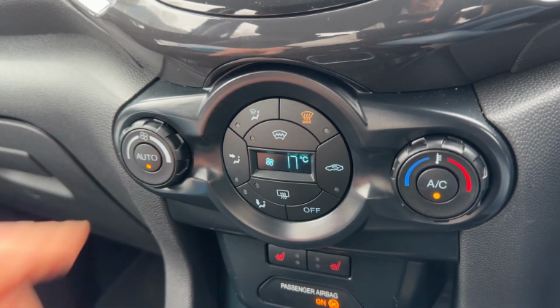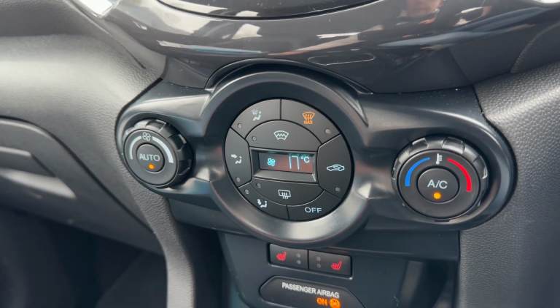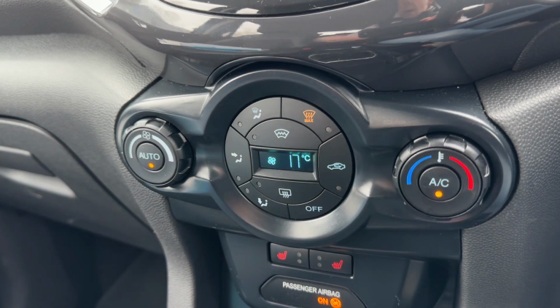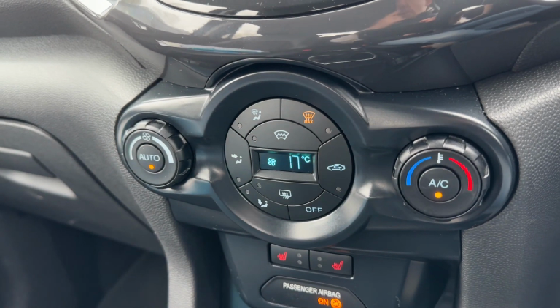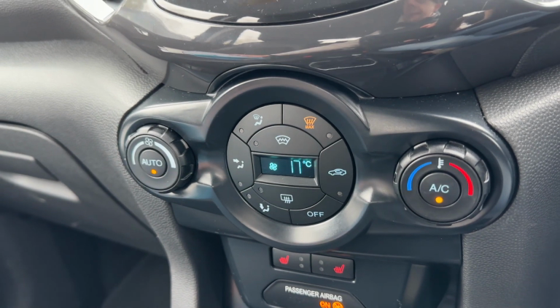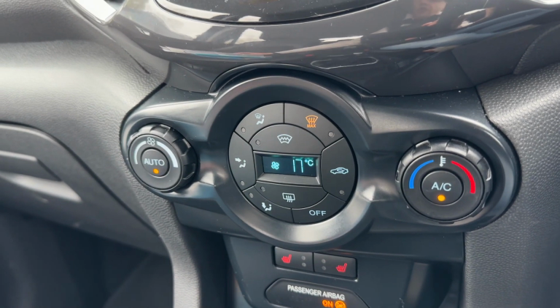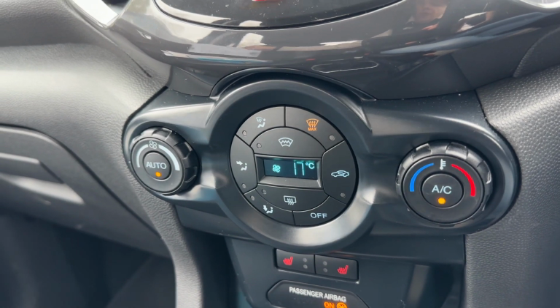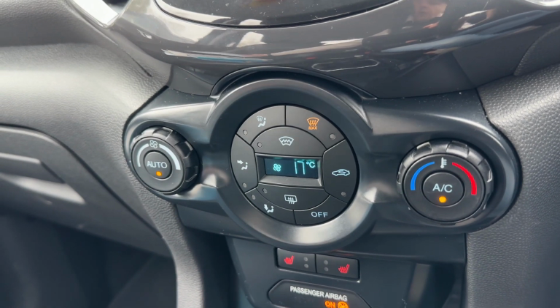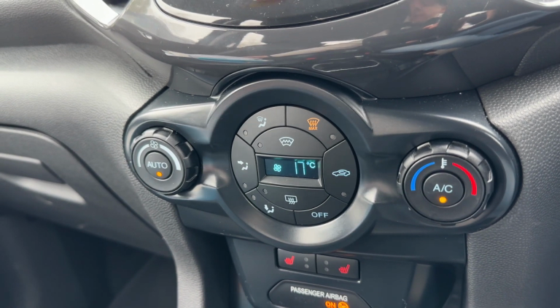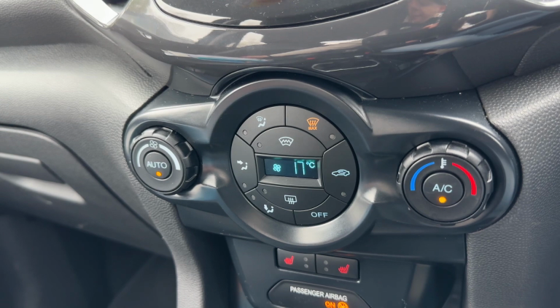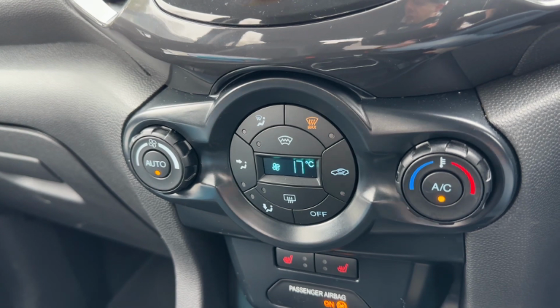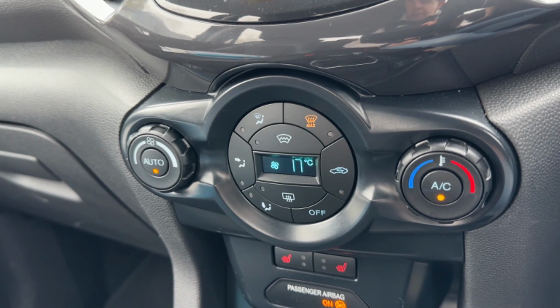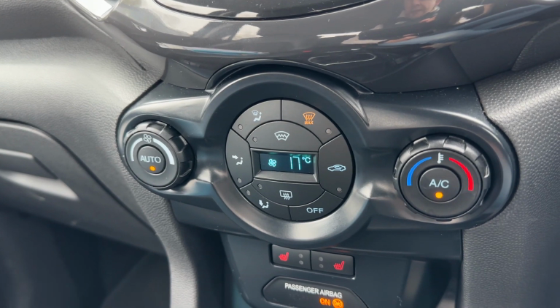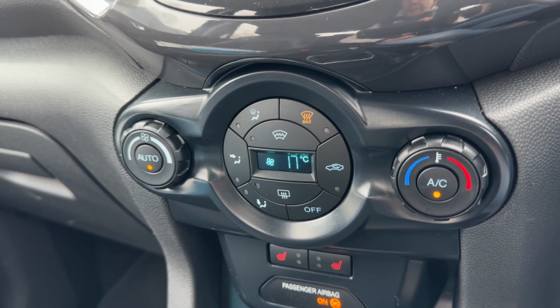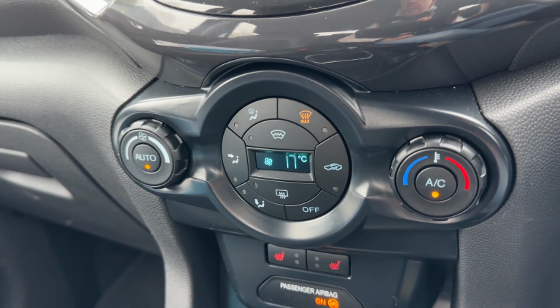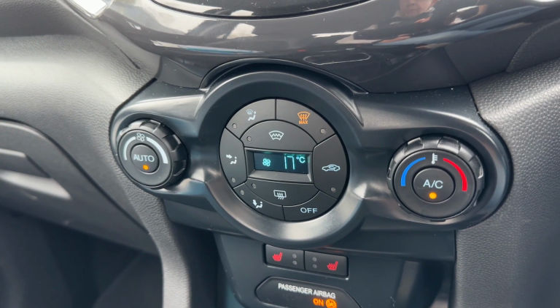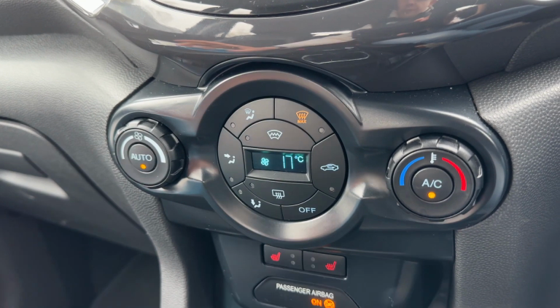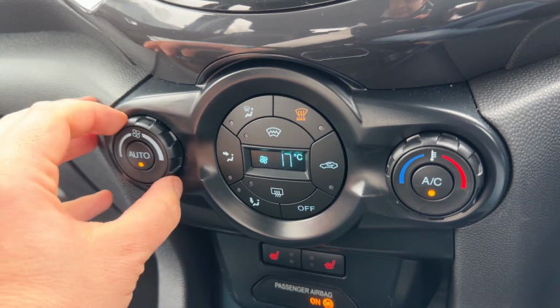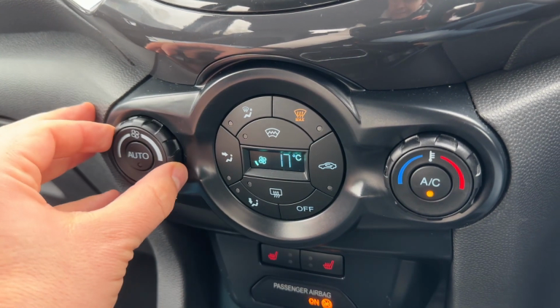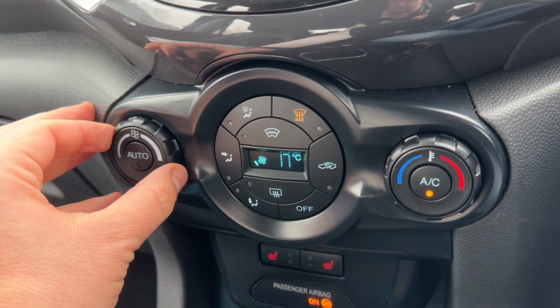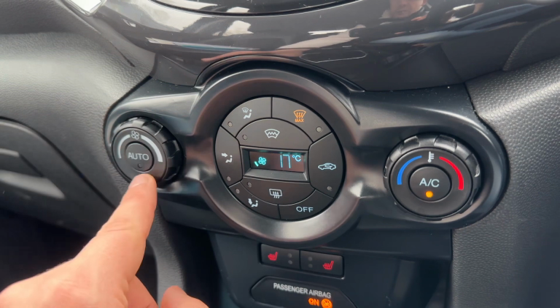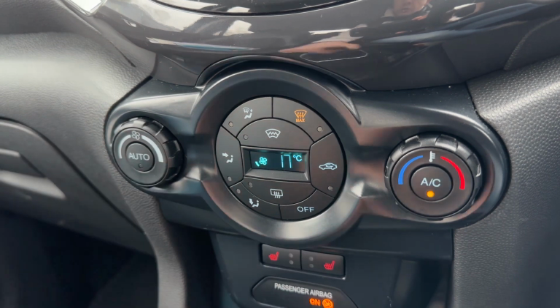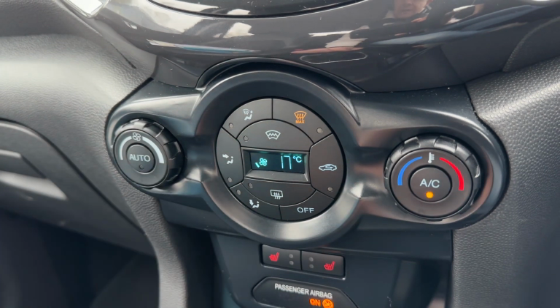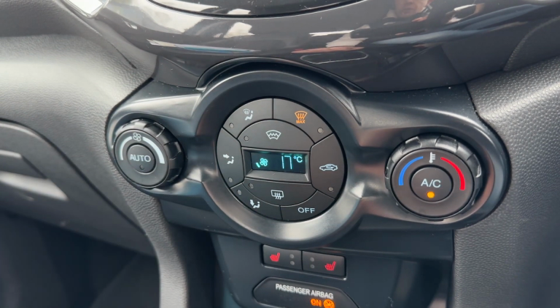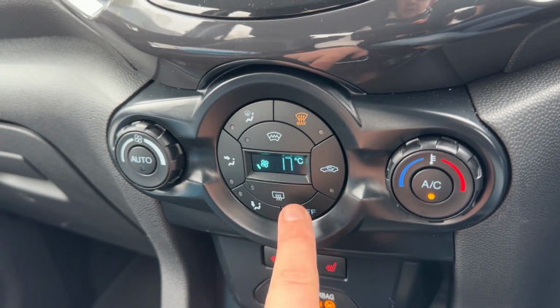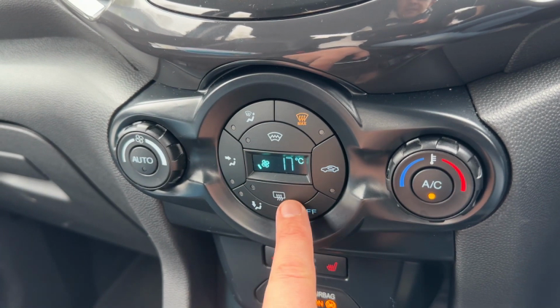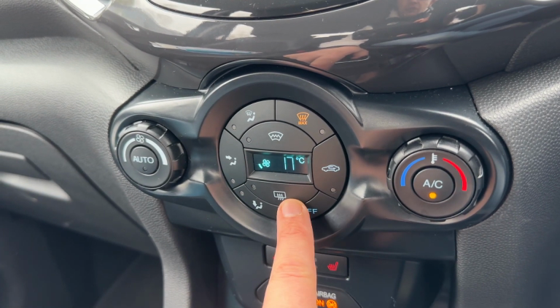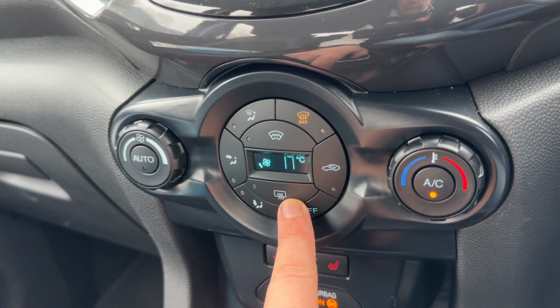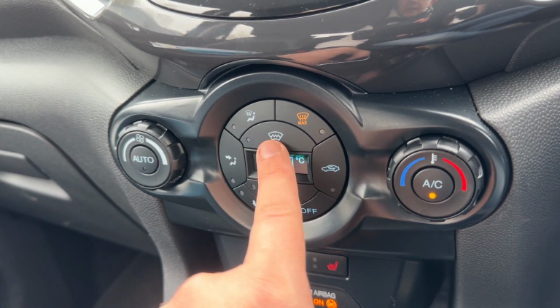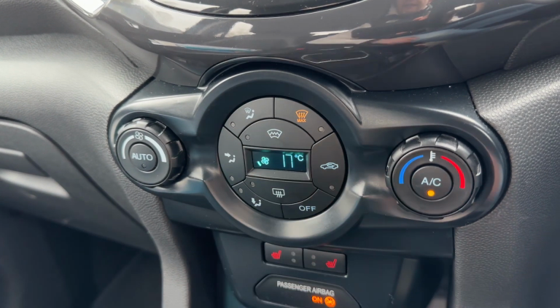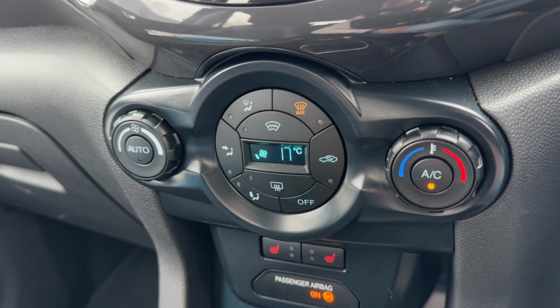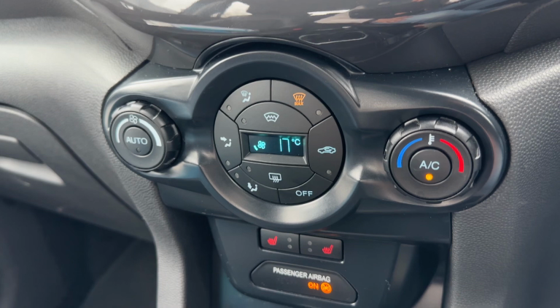Hit auto and the car will maintain the temperature you've asked for by taking full control of the fan speed. You can override that manually at any time. It also has a heated rear screen and heated front screen.